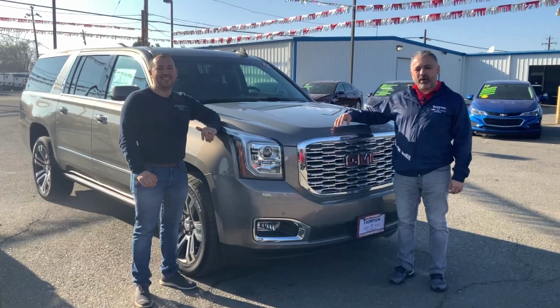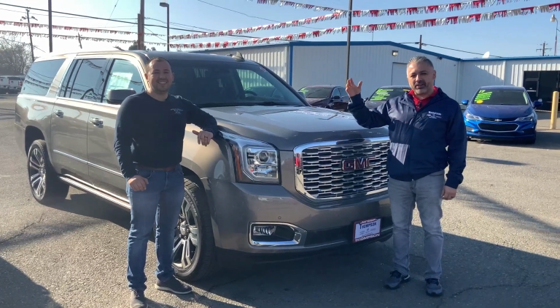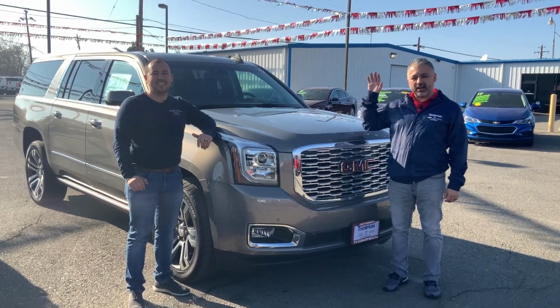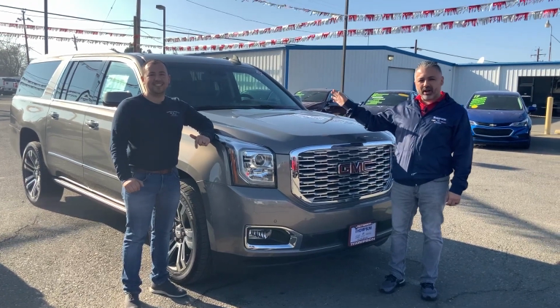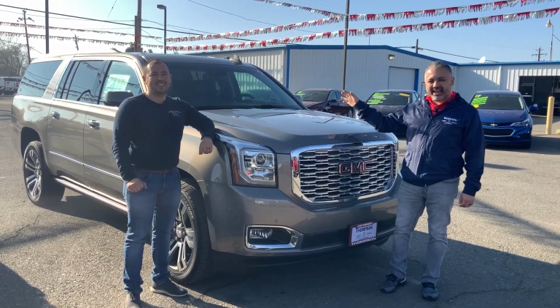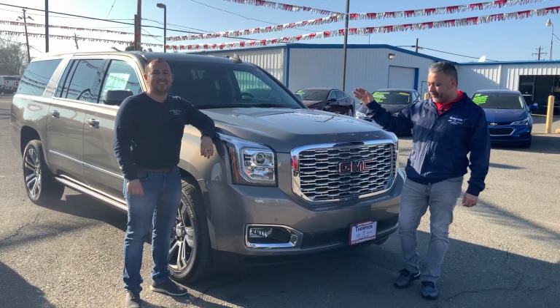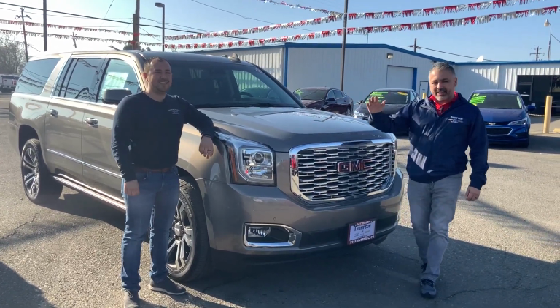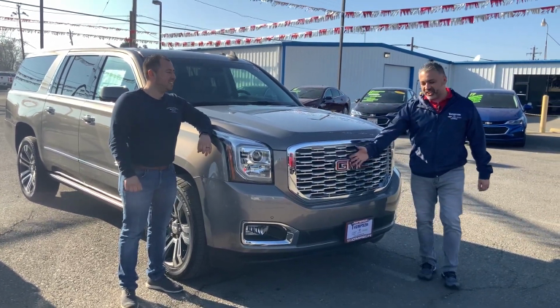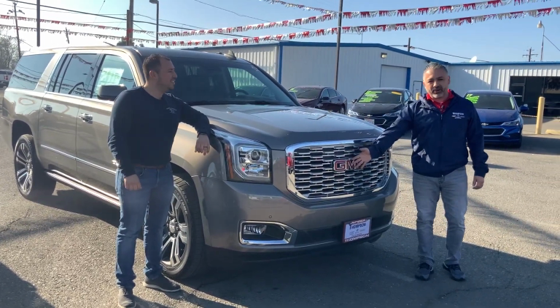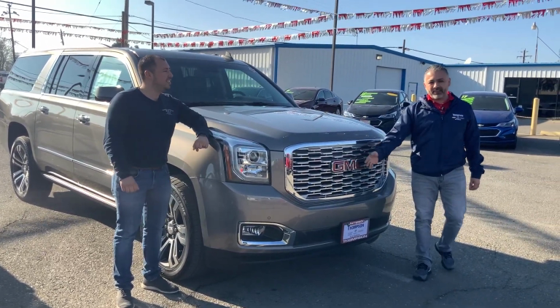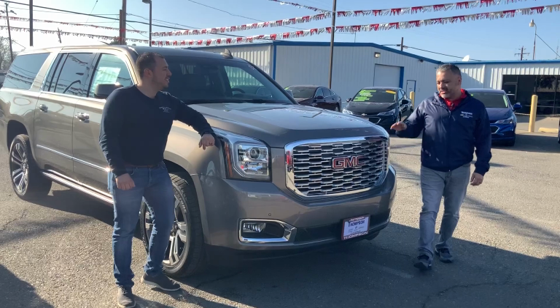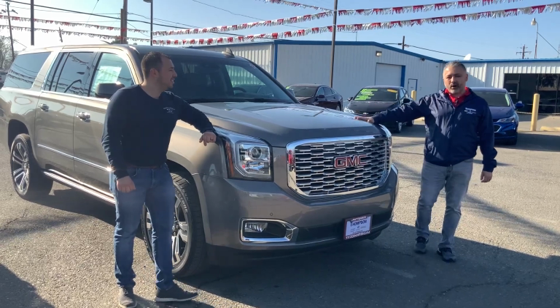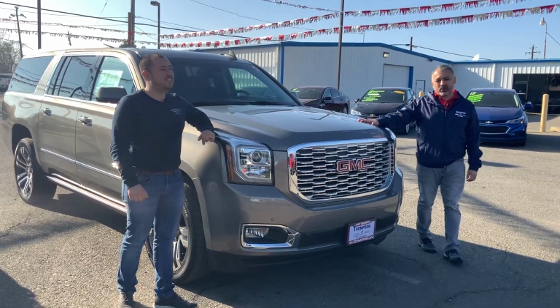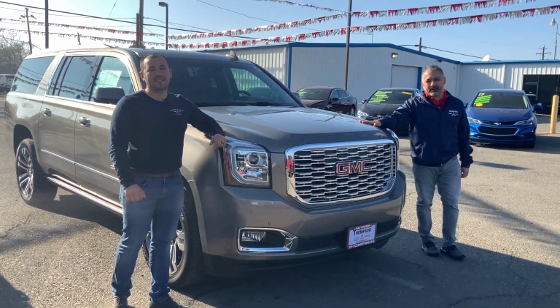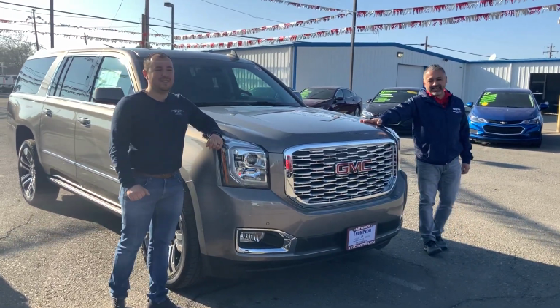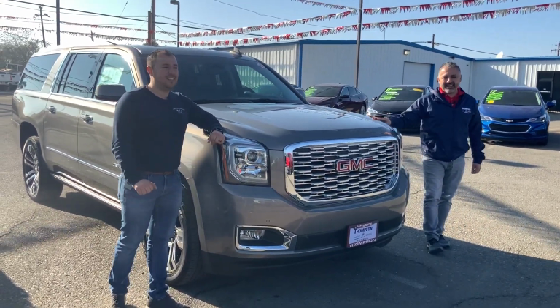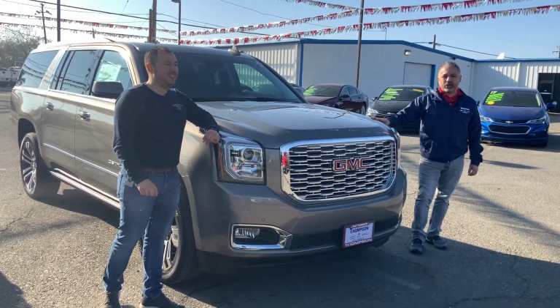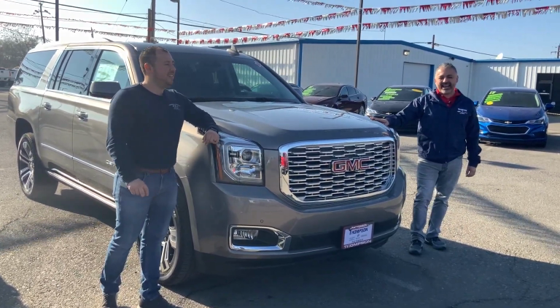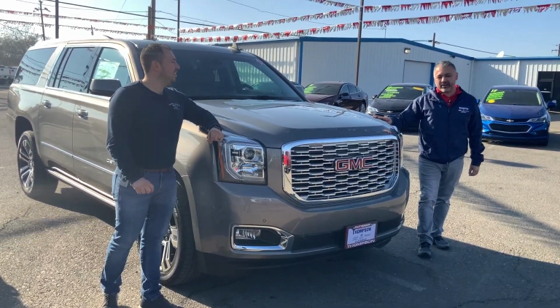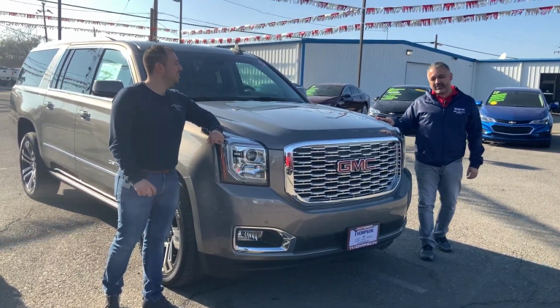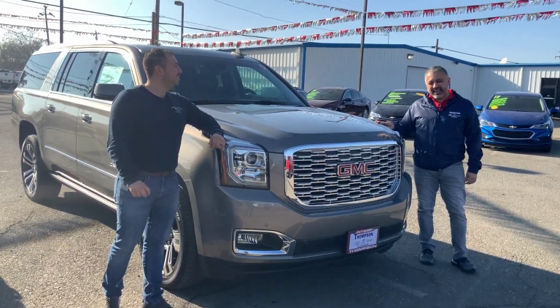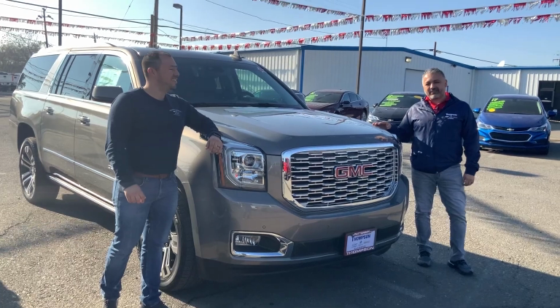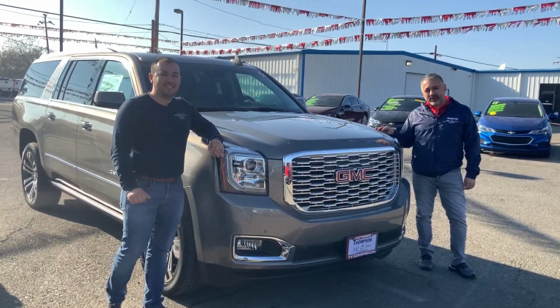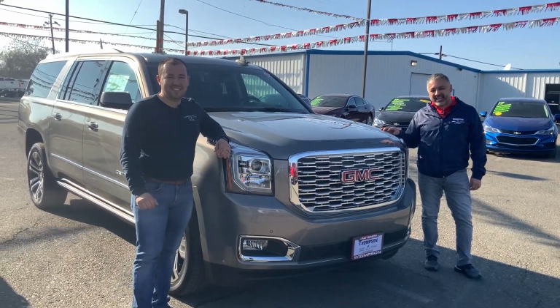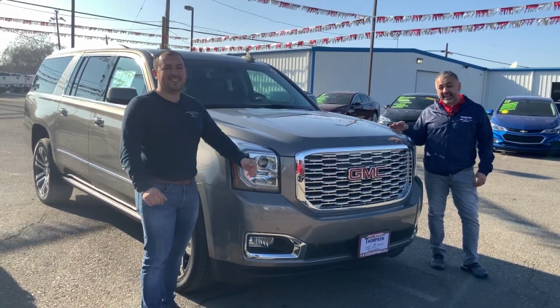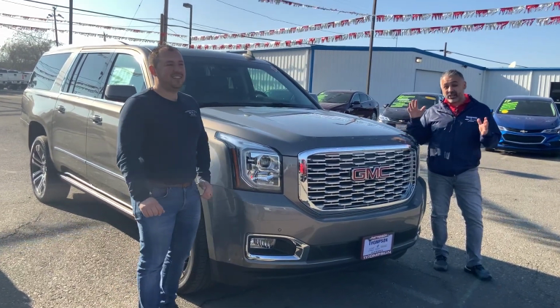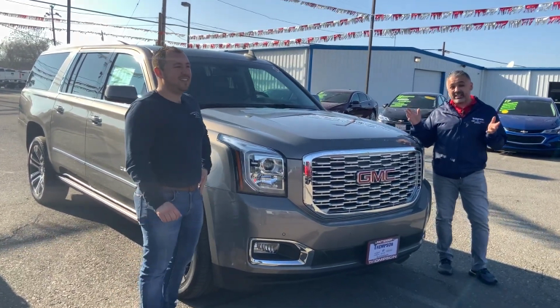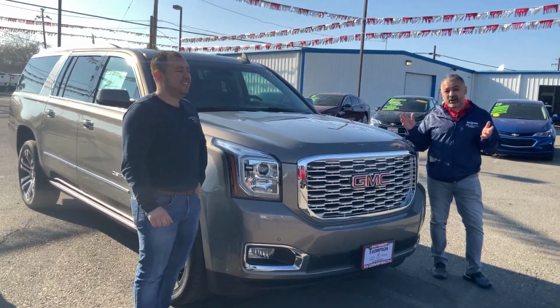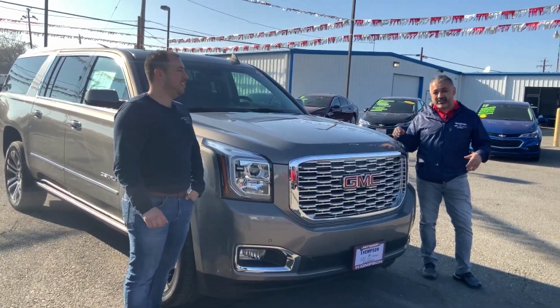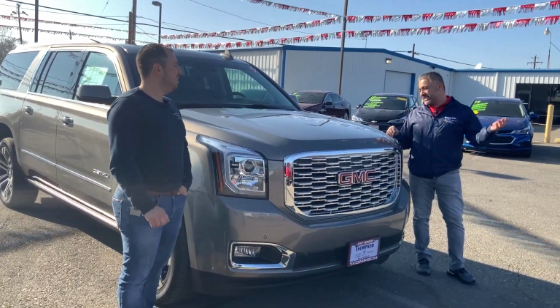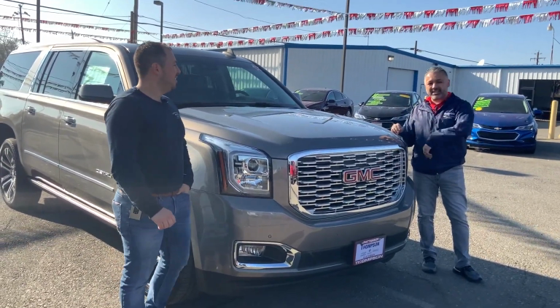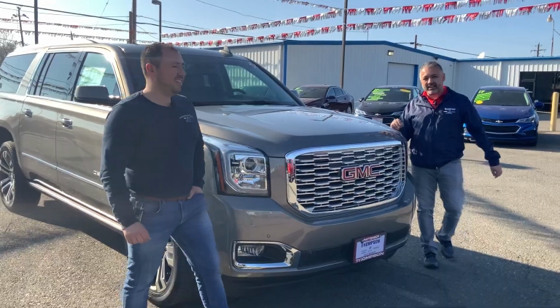I want to show you this Yukon Denali XL. It's got a signature grill, it's got 420 horsepower inside, can tow up to 8,300 pounds, and has a 31-gallon tank that can take you nearly 700 miles. Let's go inside and take a look.